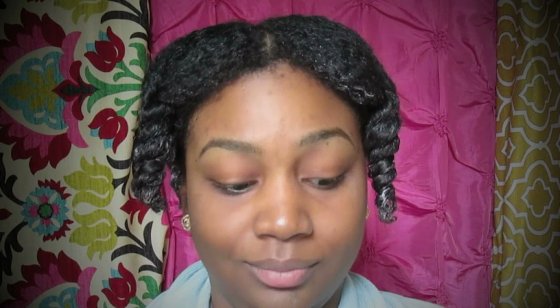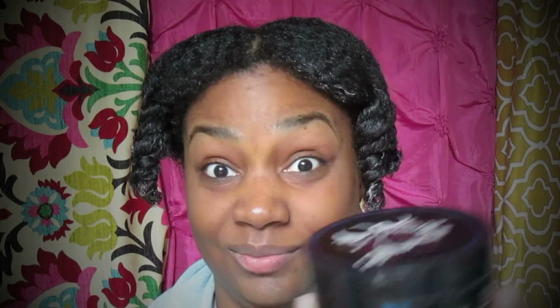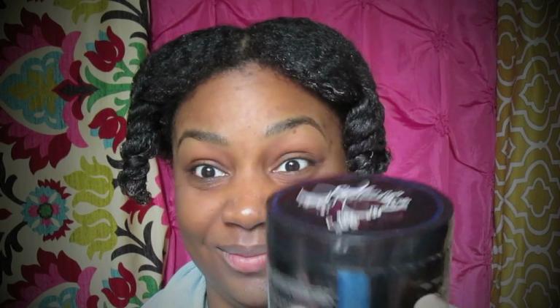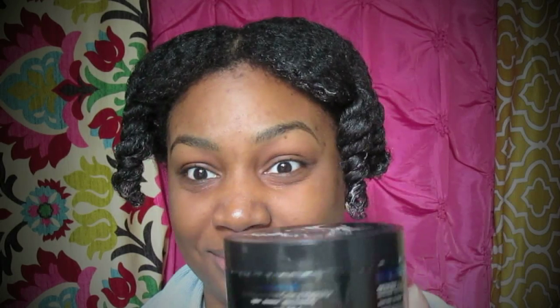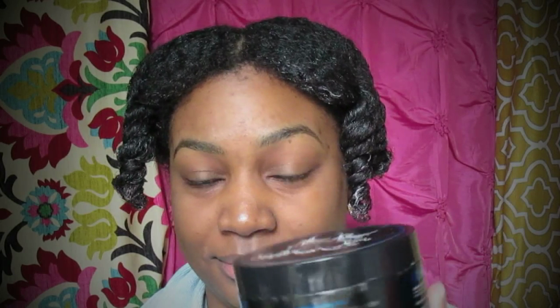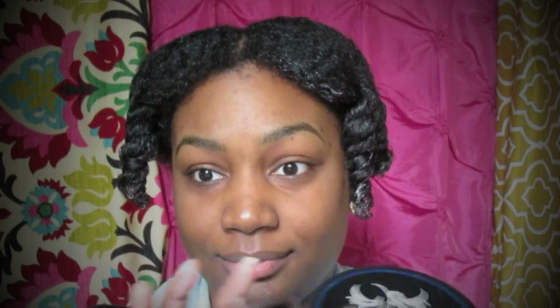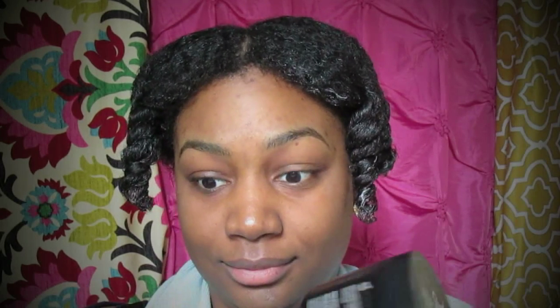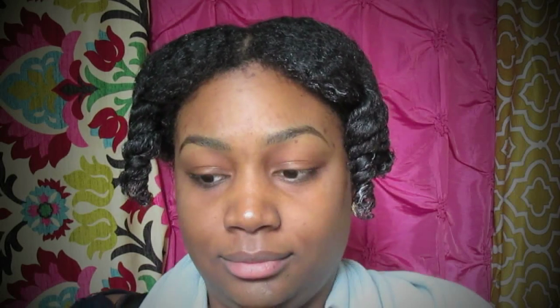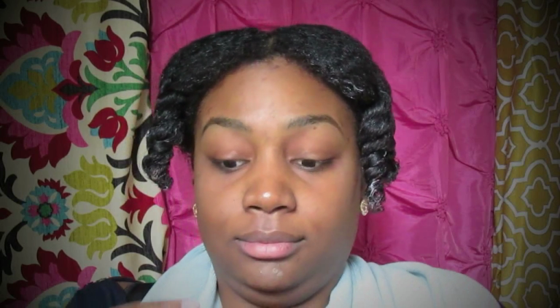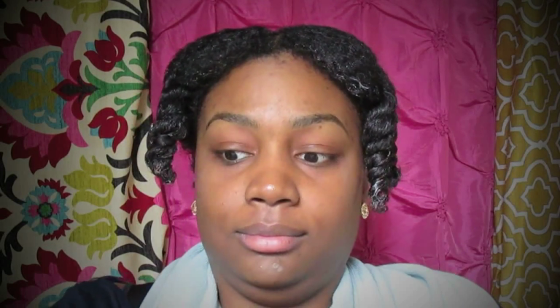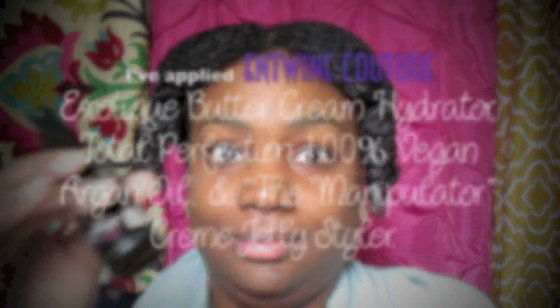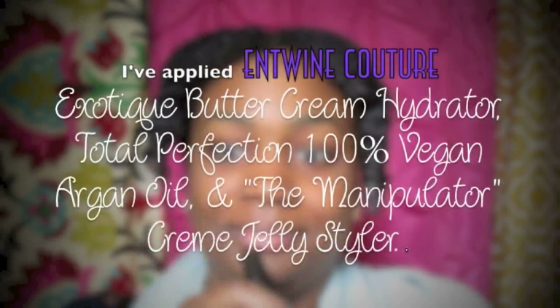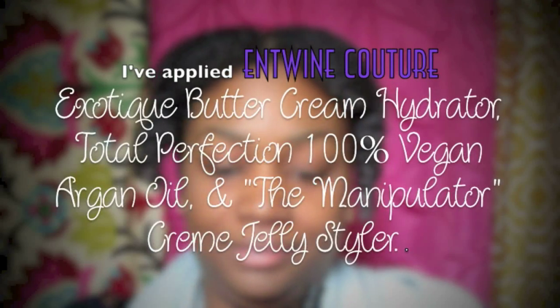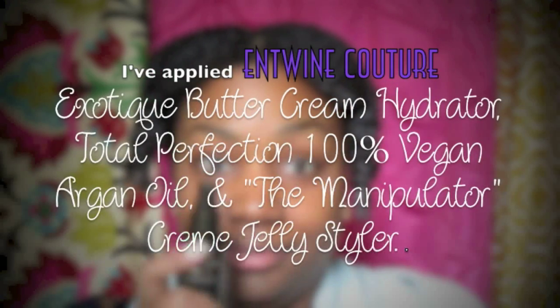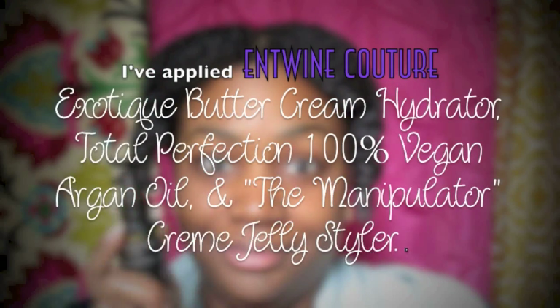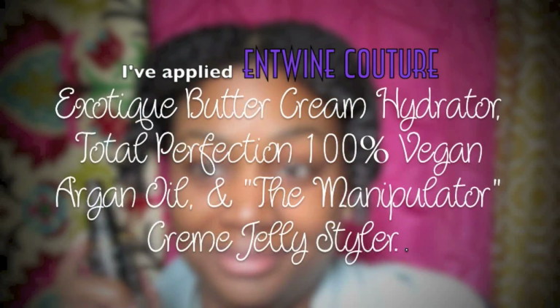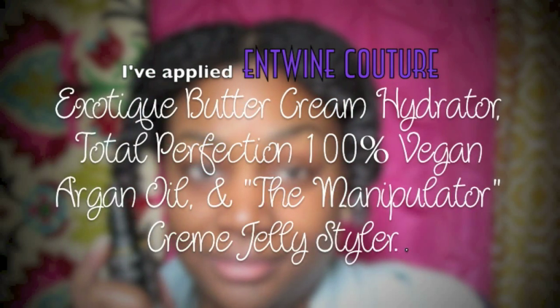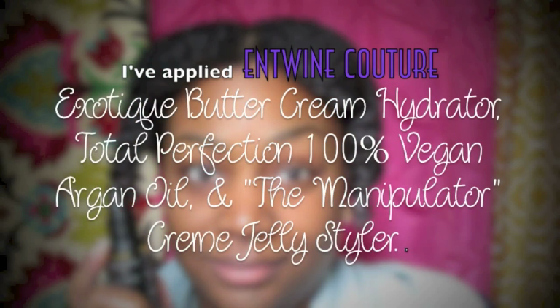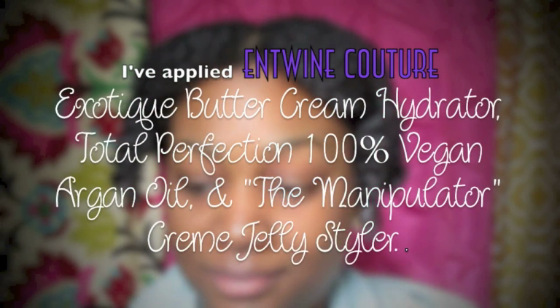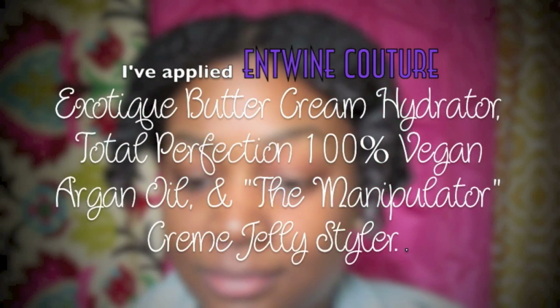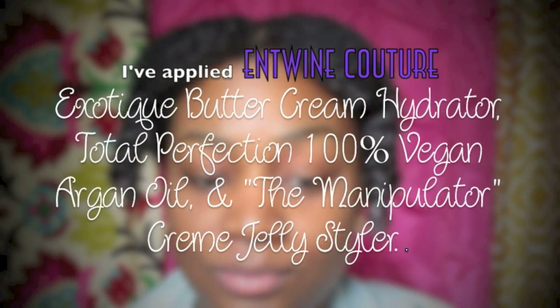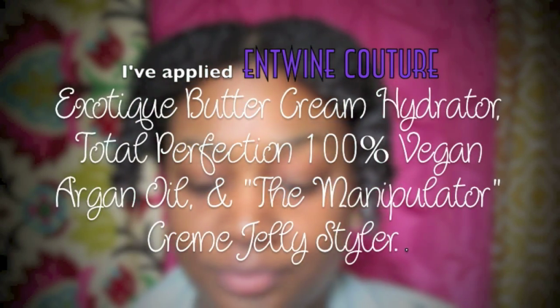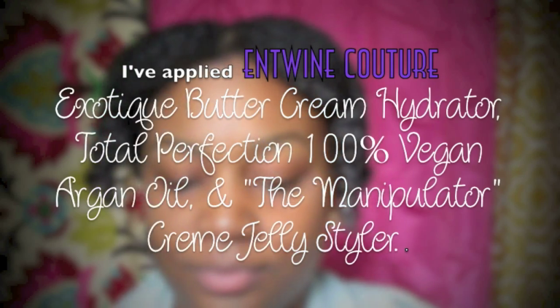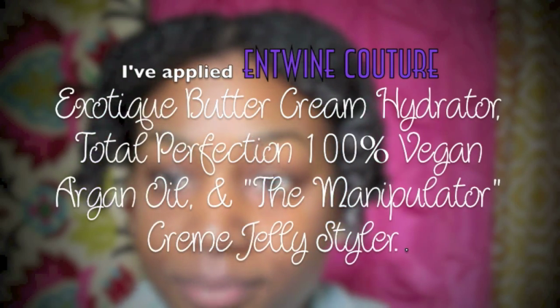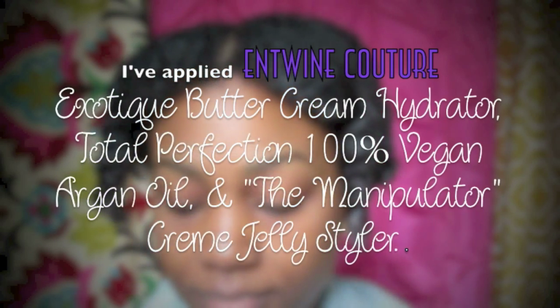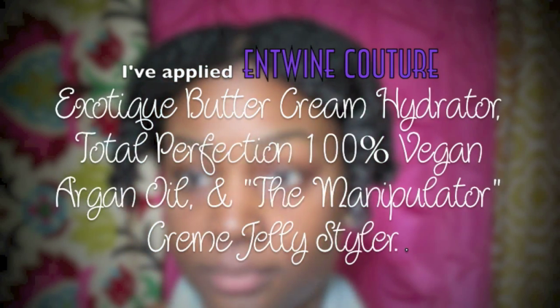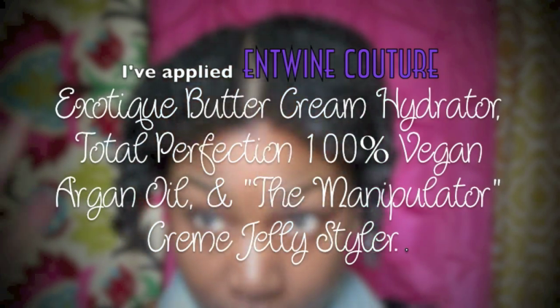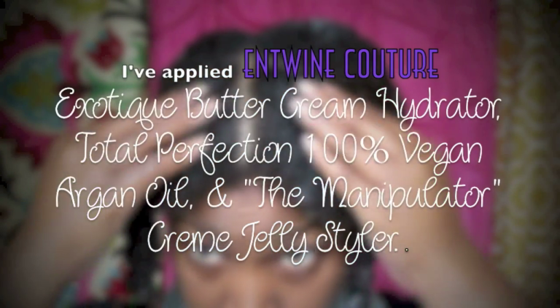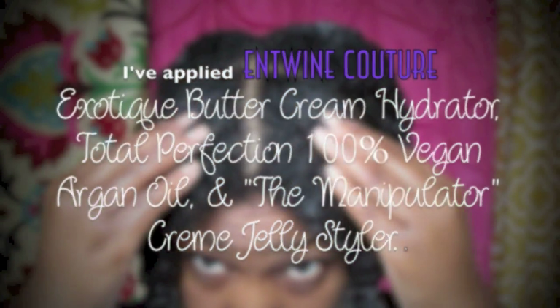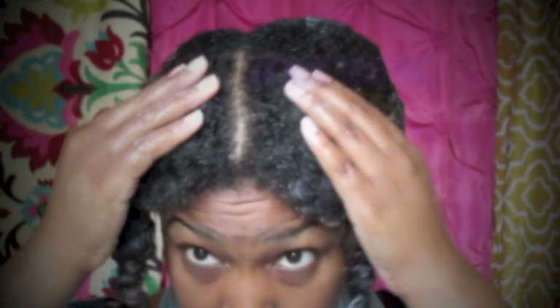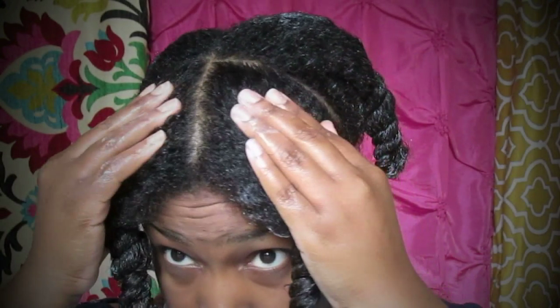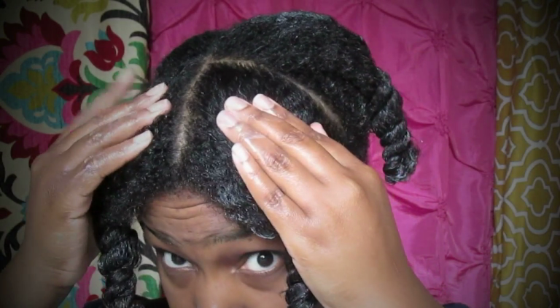Here's another tutorial using the lovely Entwine Couture. I'm going to be using all of their products. I have already applied all three of the products to my hair.